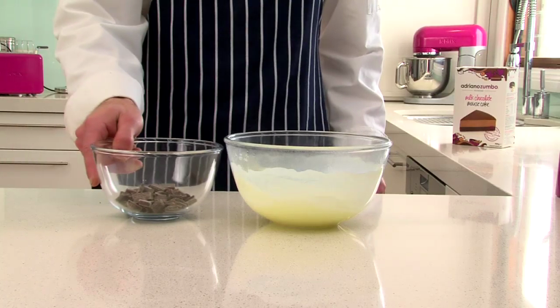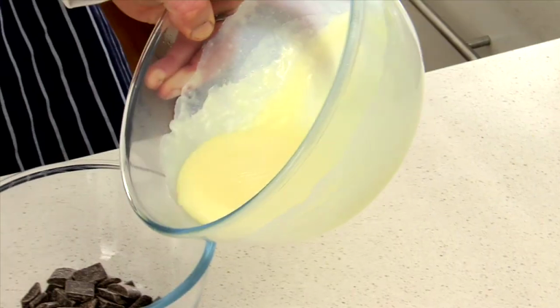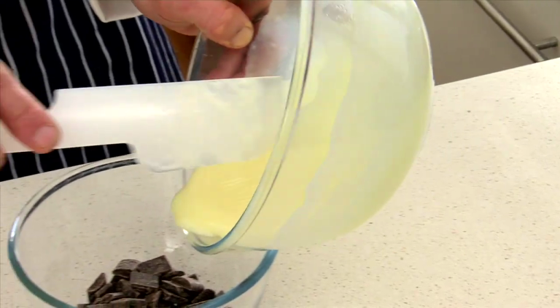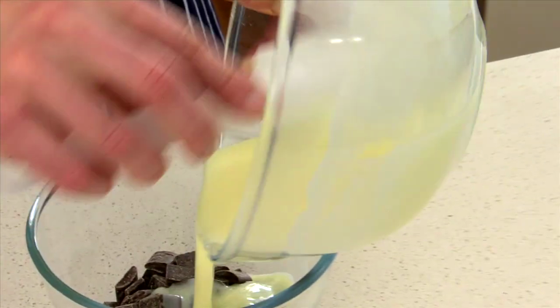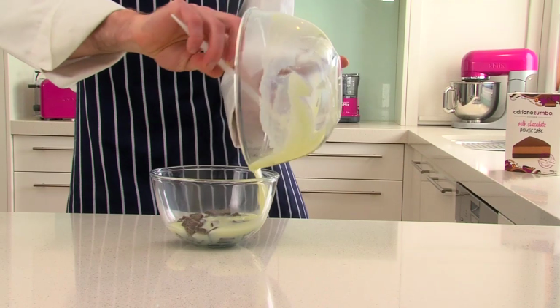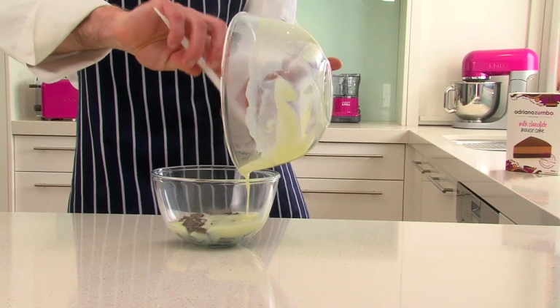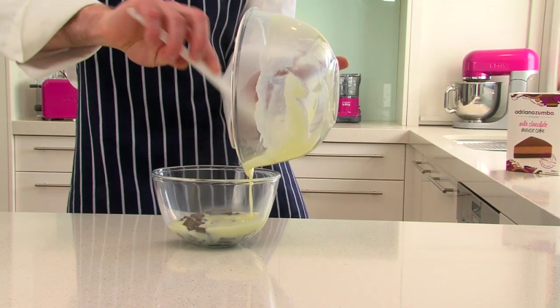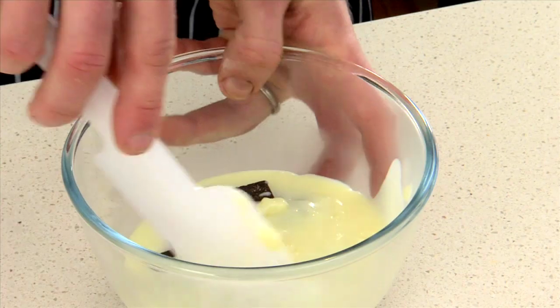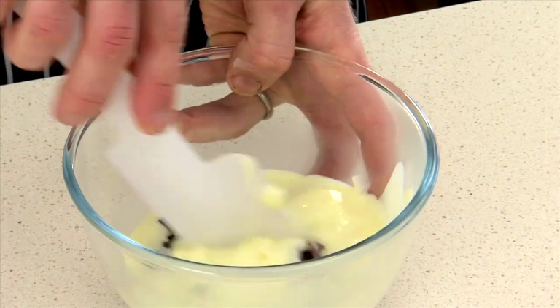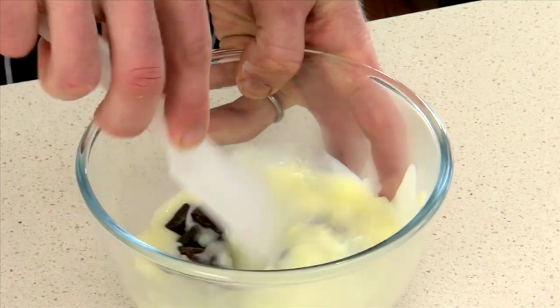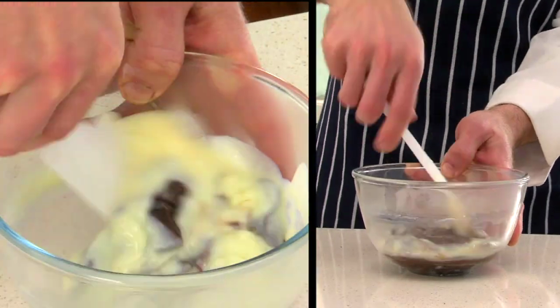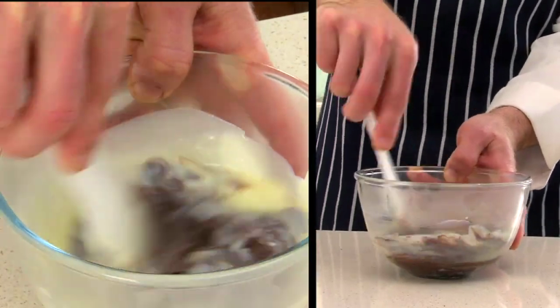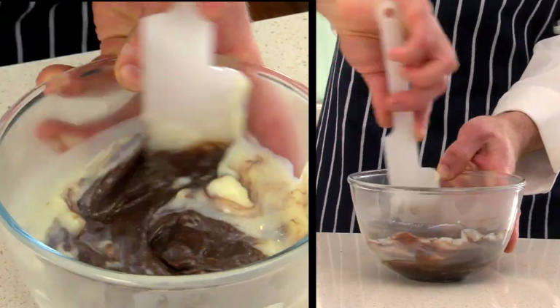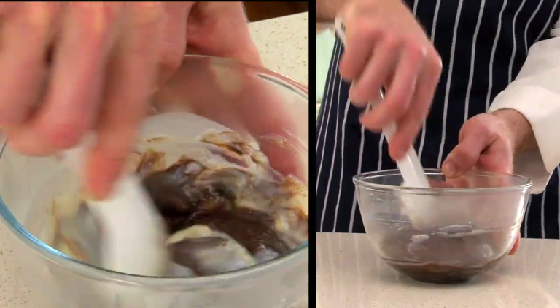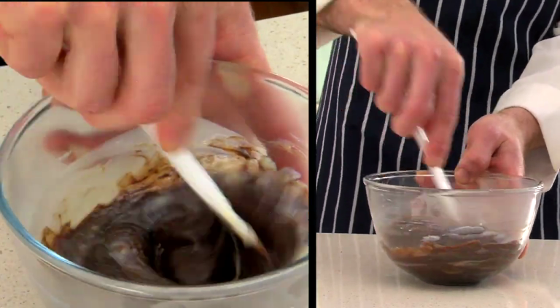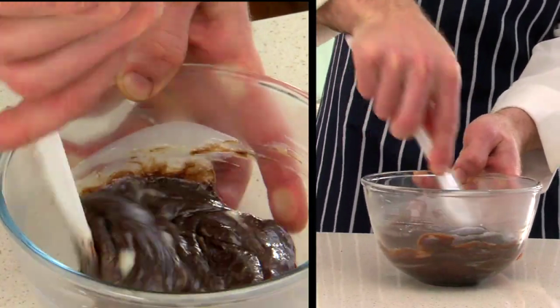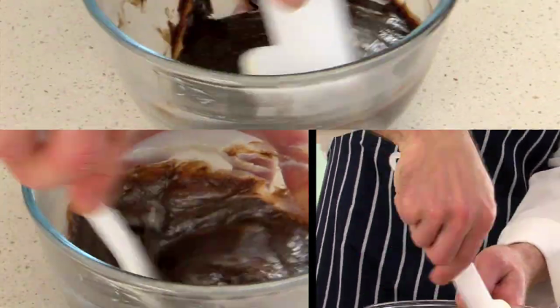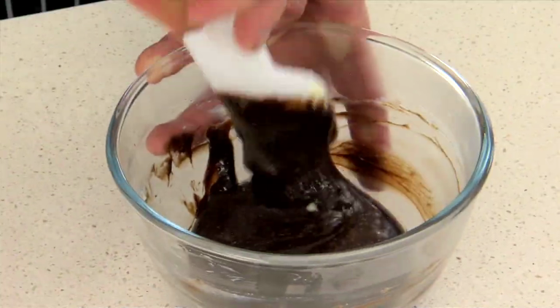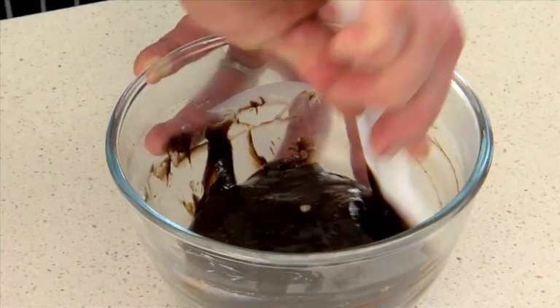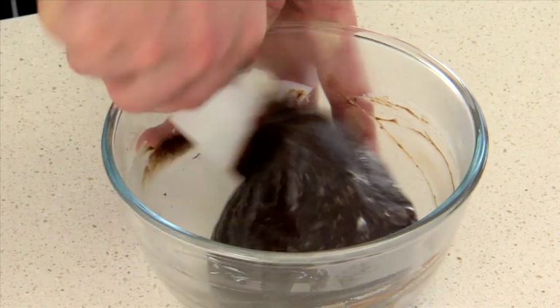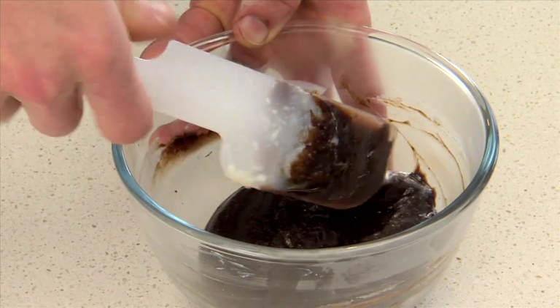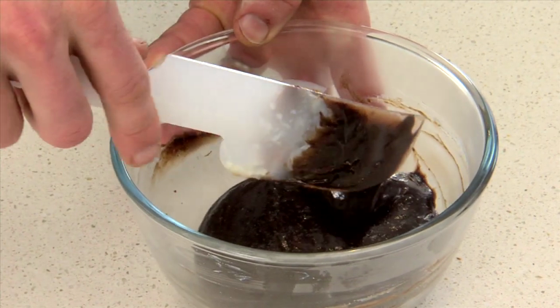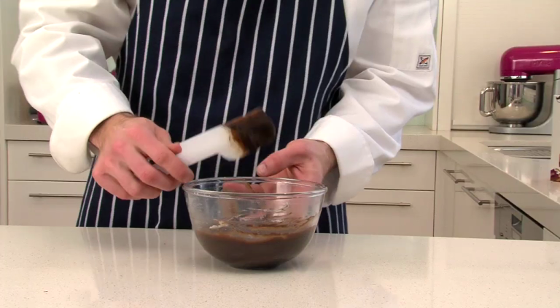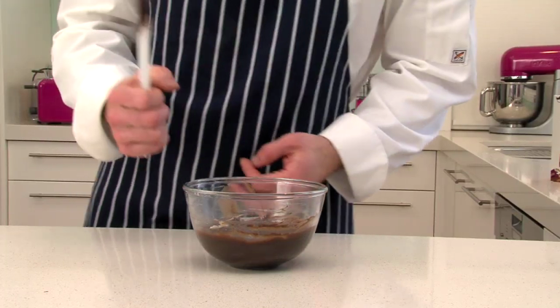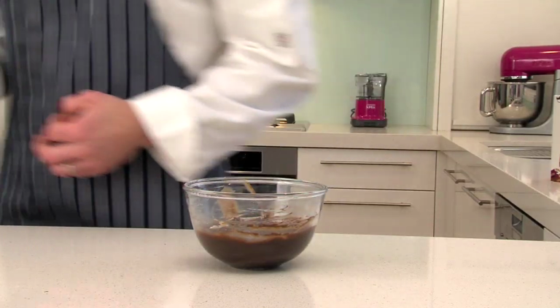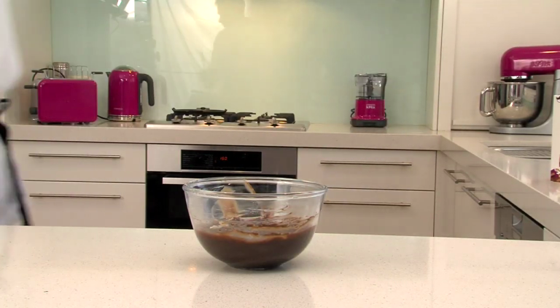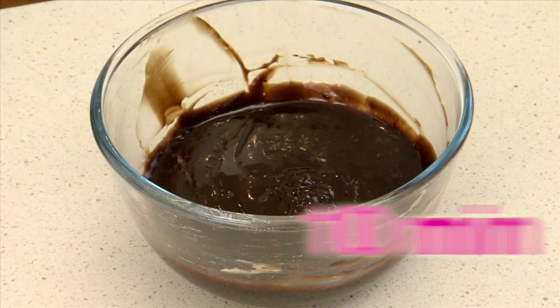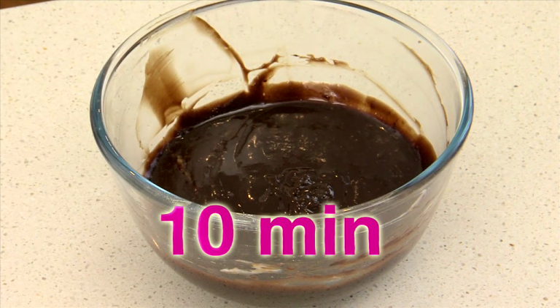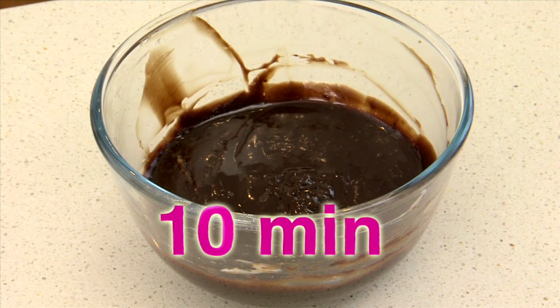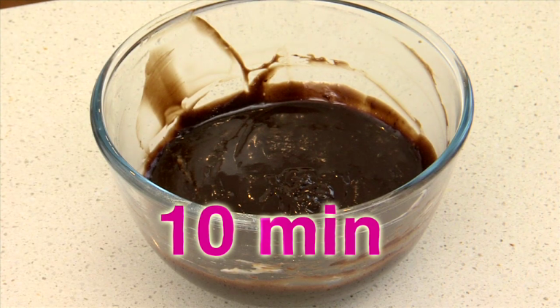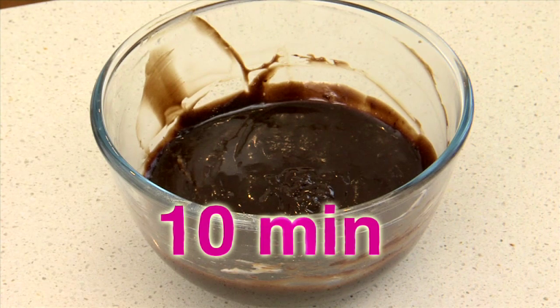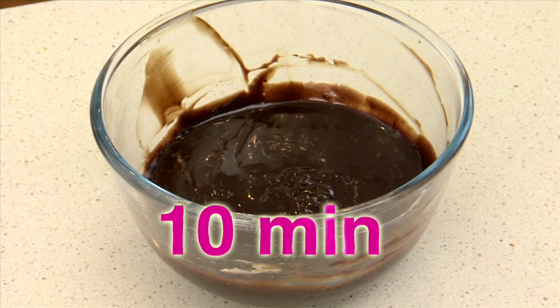Pour the mix over the chocolate and stir until fully combined. Allow this mix to cool on the bench for 10 minutes before continuing.